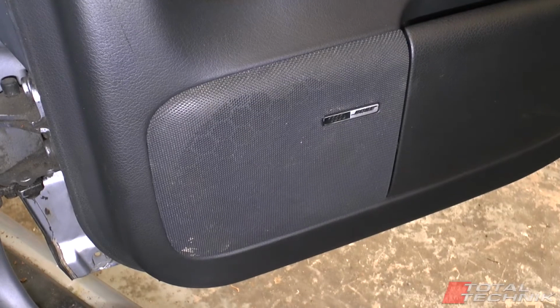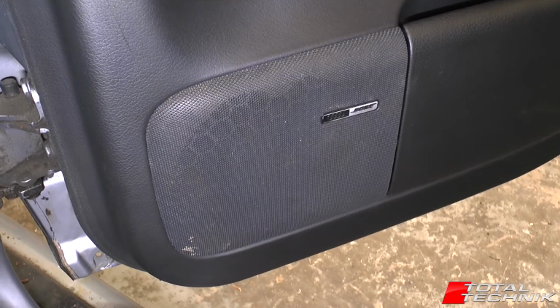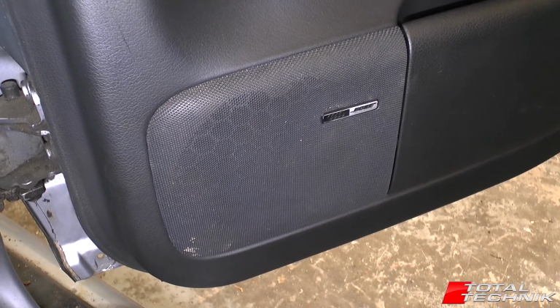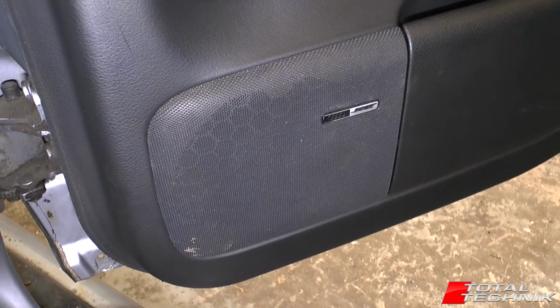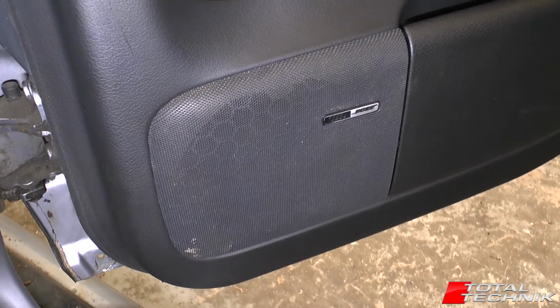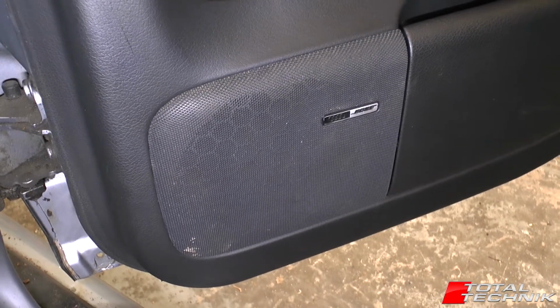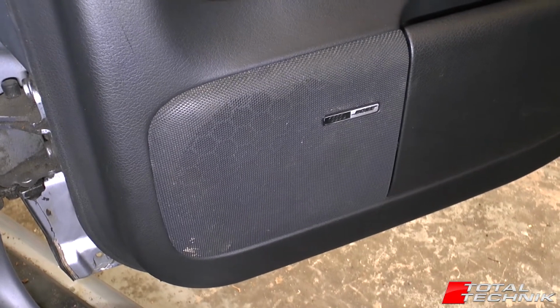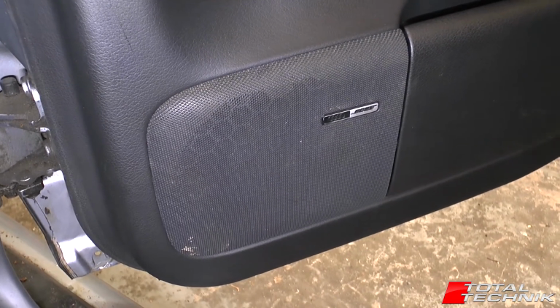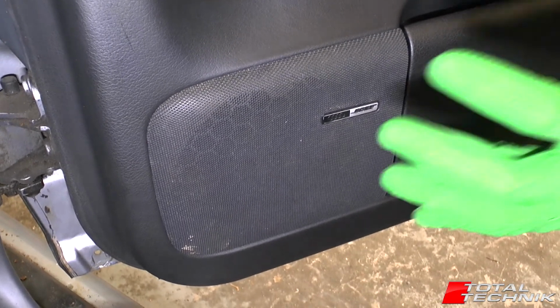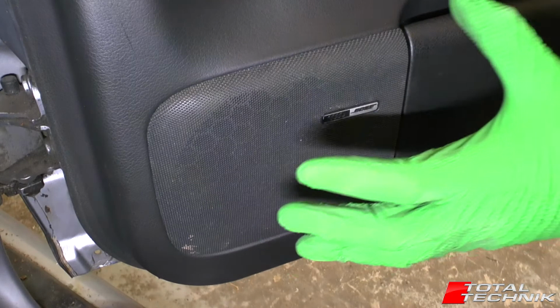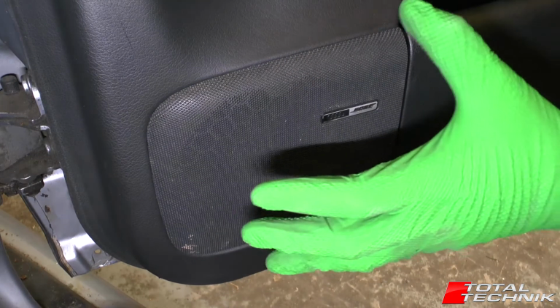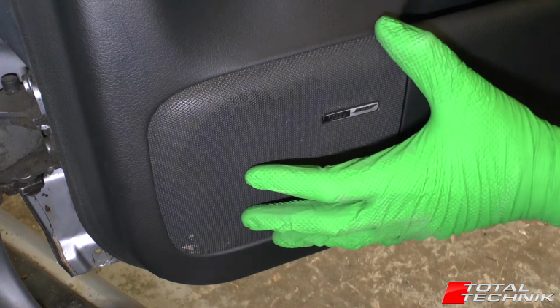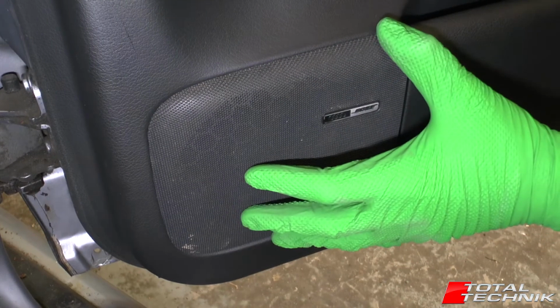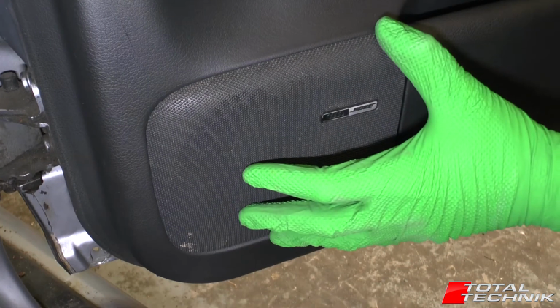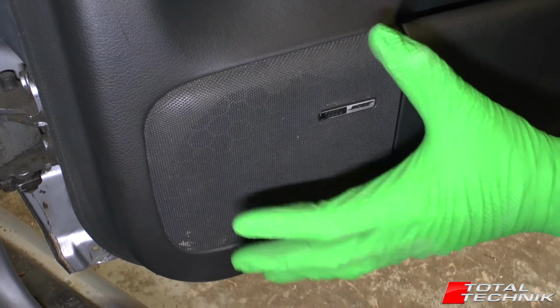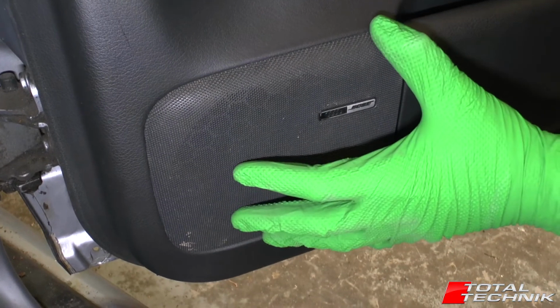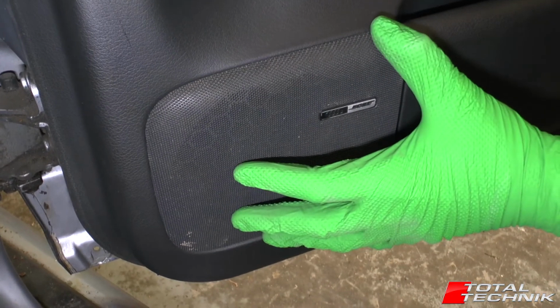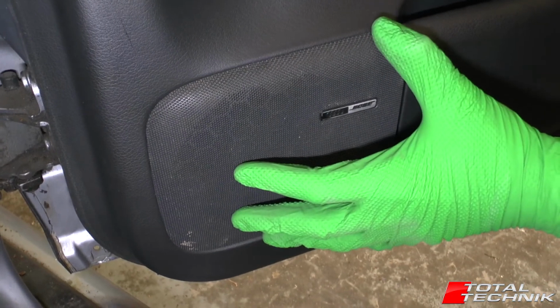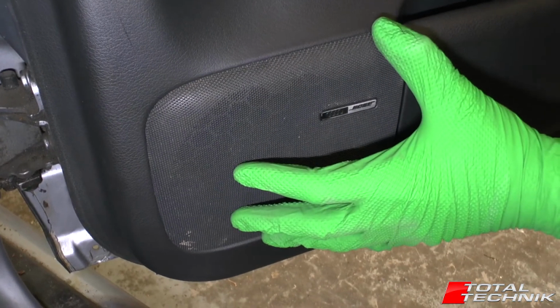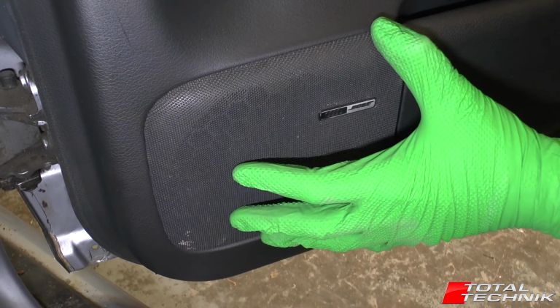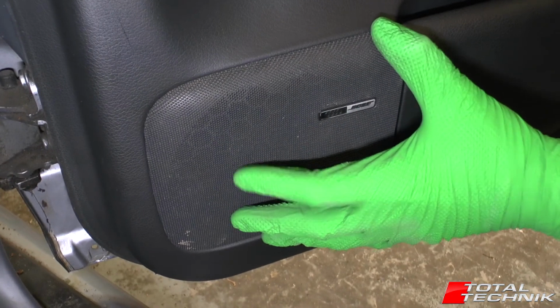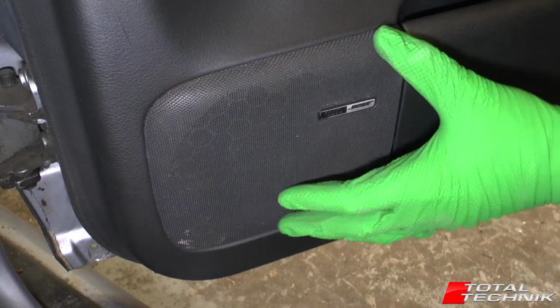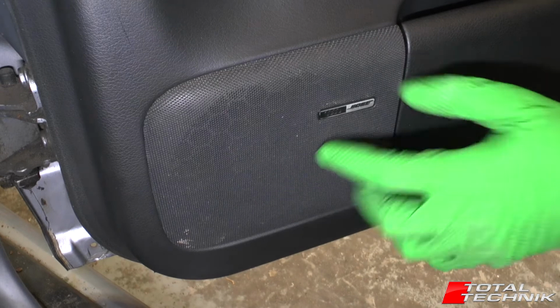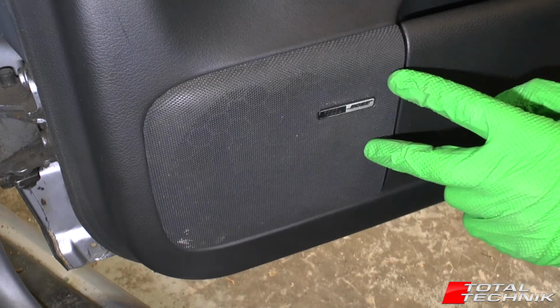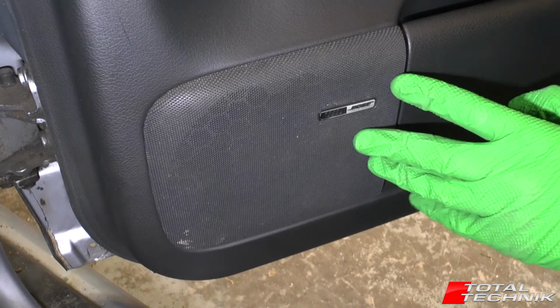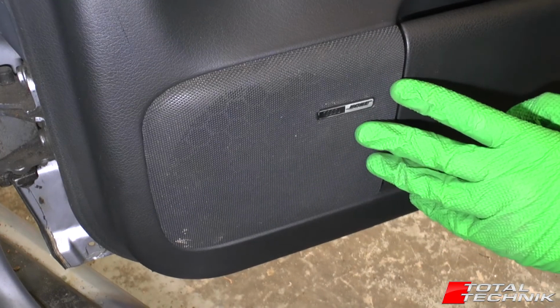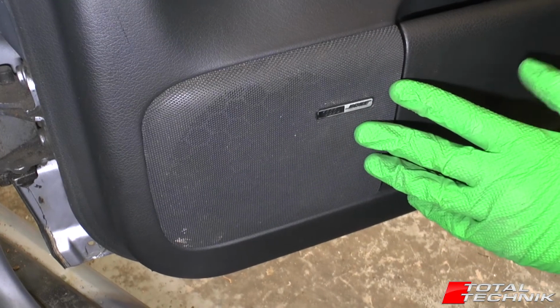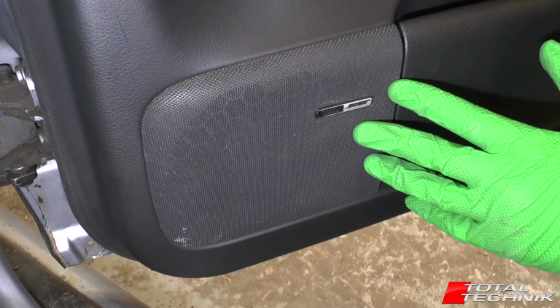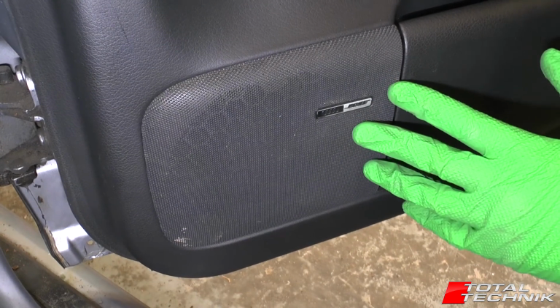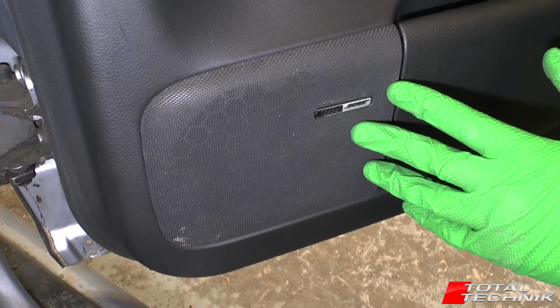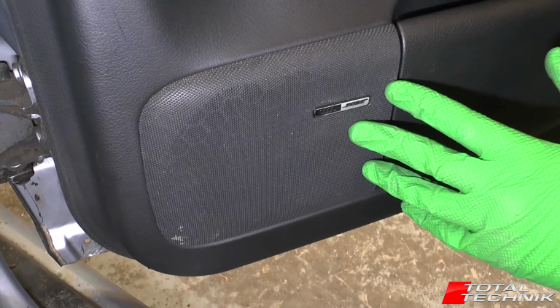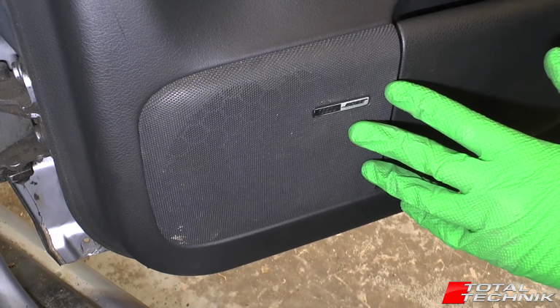Hi guys and welcome to Total Technik. In this video we're going to be showing you how to remove your door speaker. This is the speaker from within any of the doors on the Audi A6, S6 or RS6. This is for the C5, the saloon and the Avant.